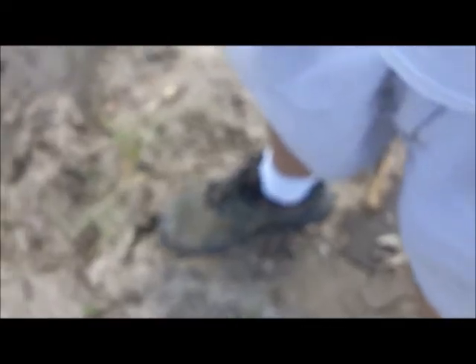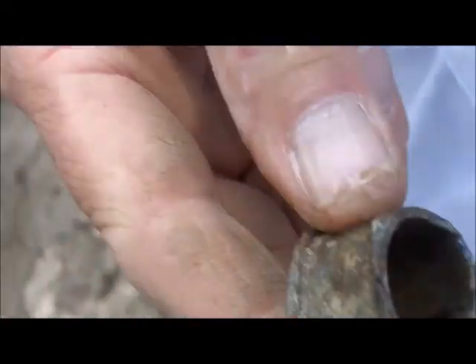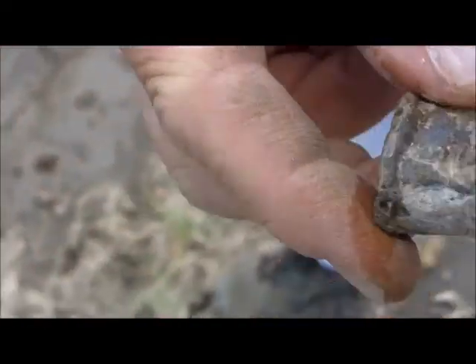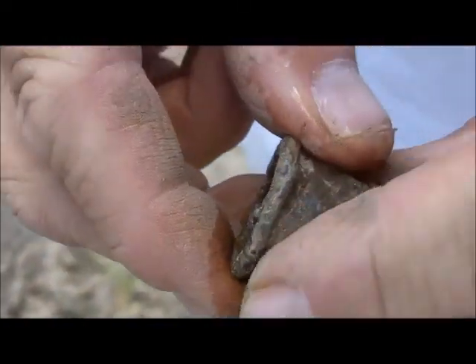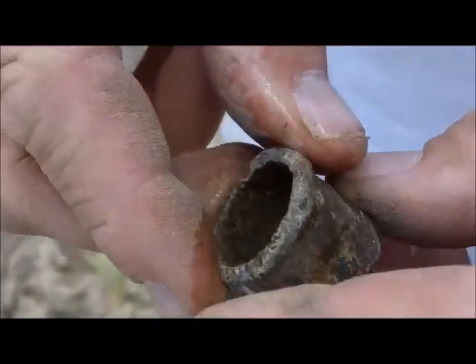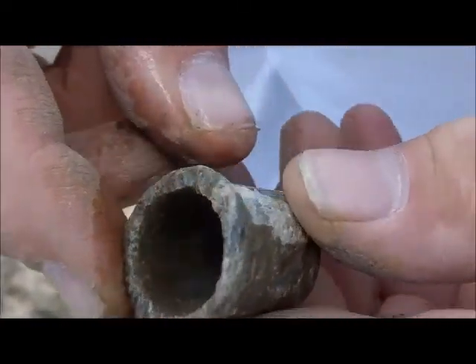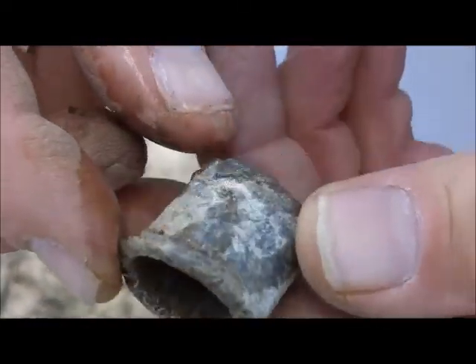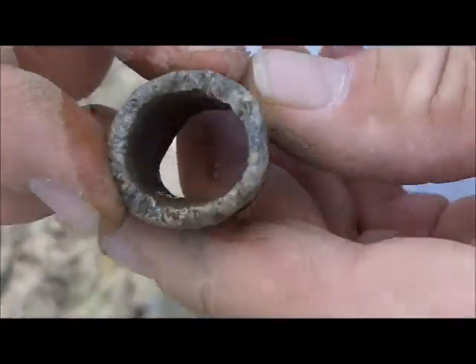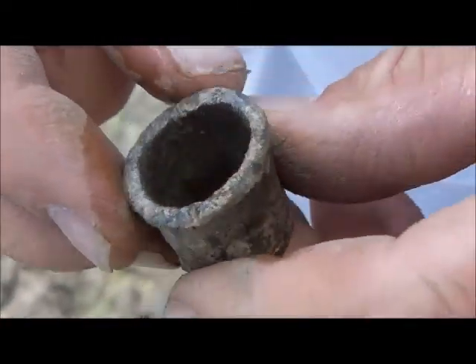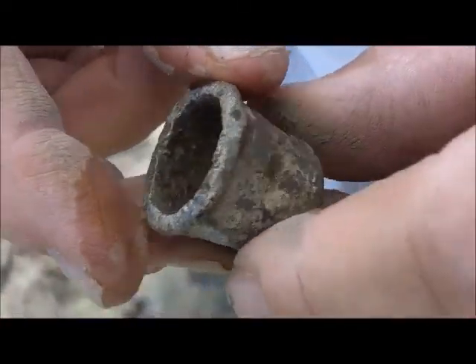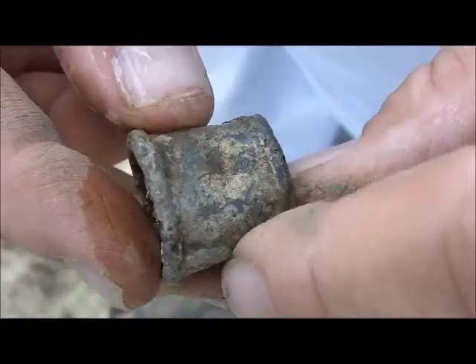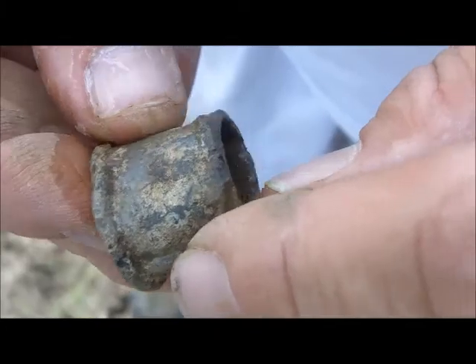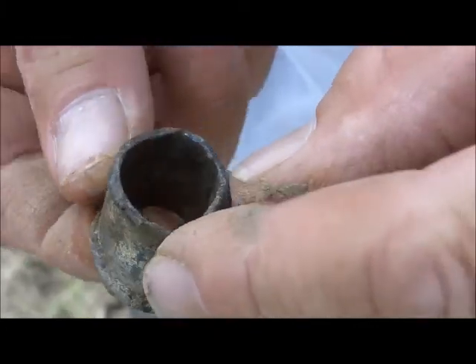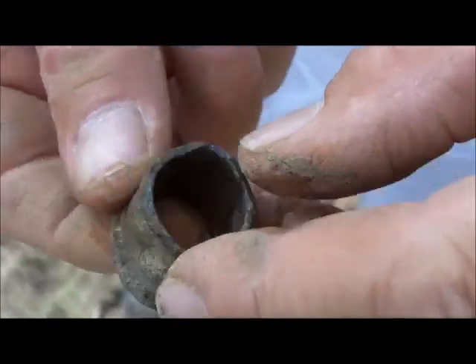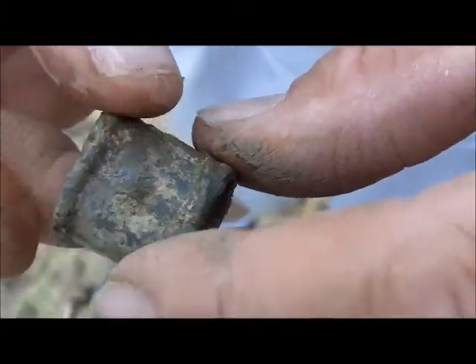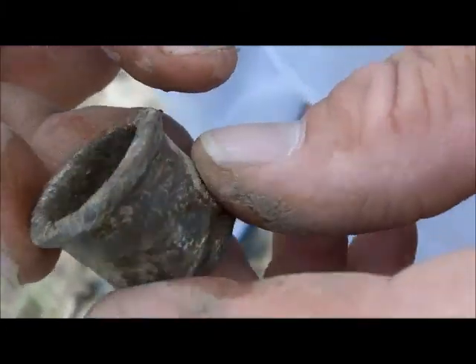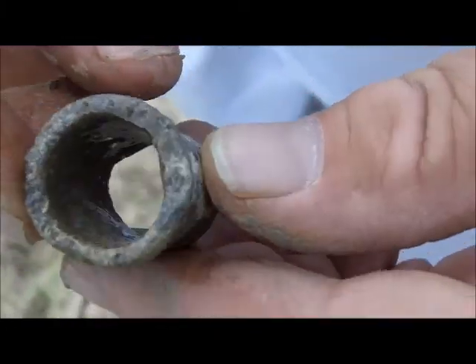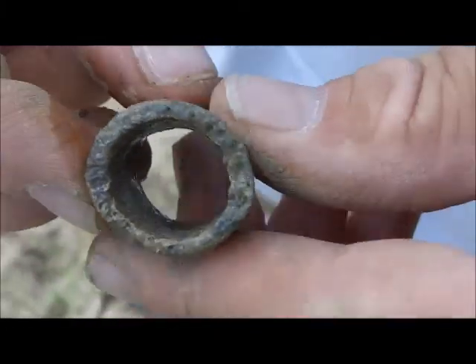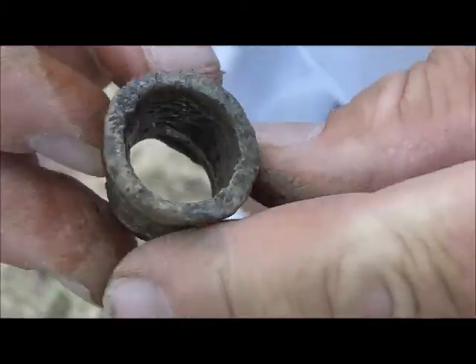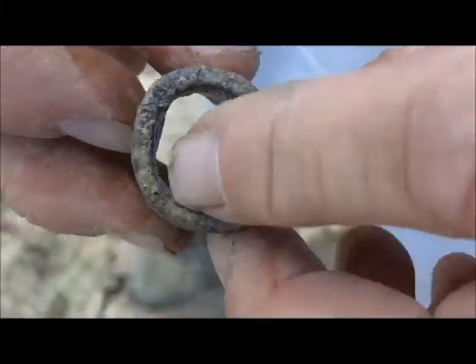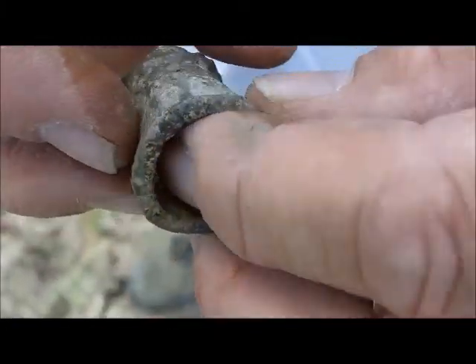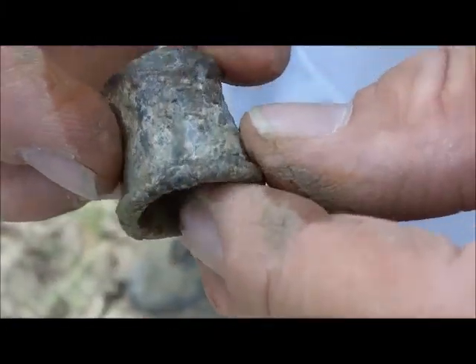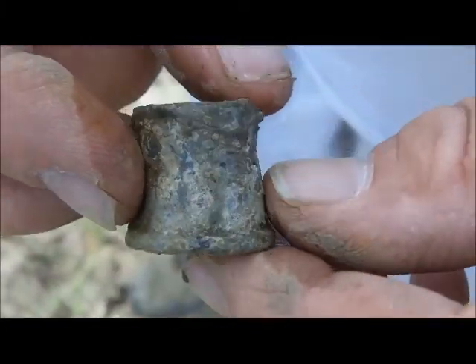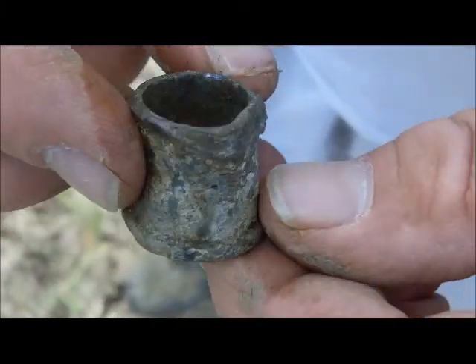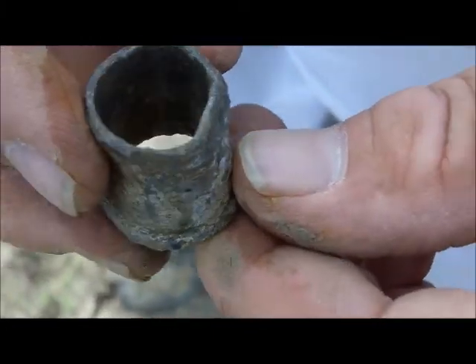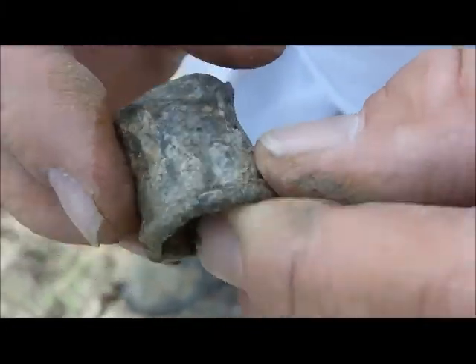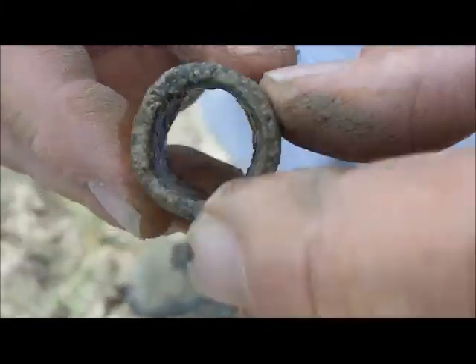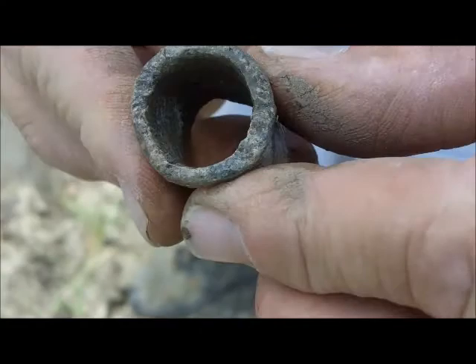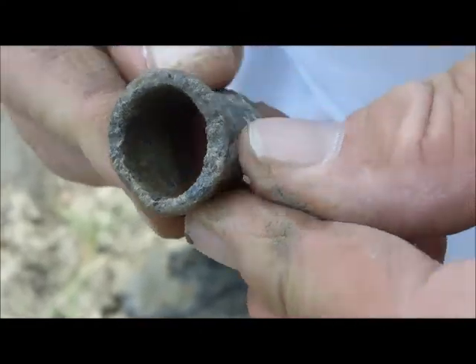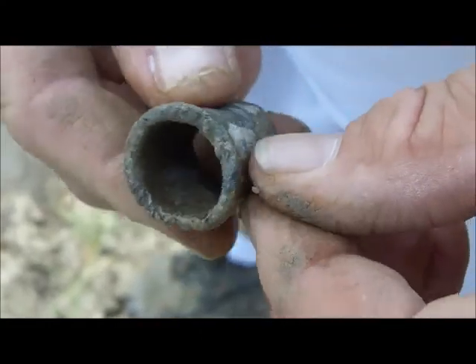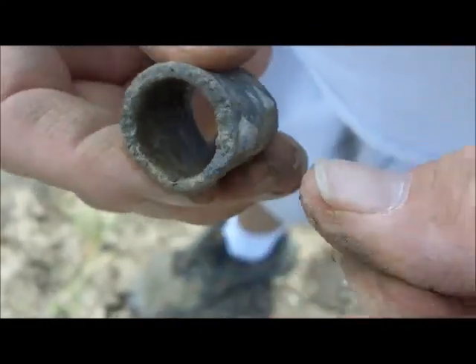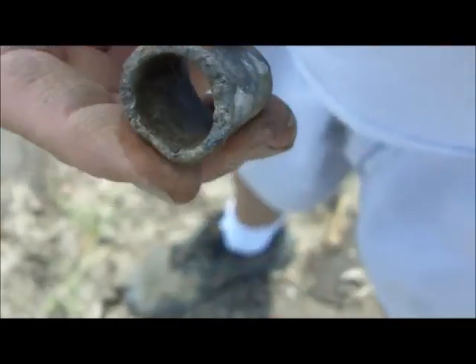Here's Shang-a-Lang's find. This is a canteen spout. More Civil War today — we're getting Civil War, so this is likely what it is. Keep digging.